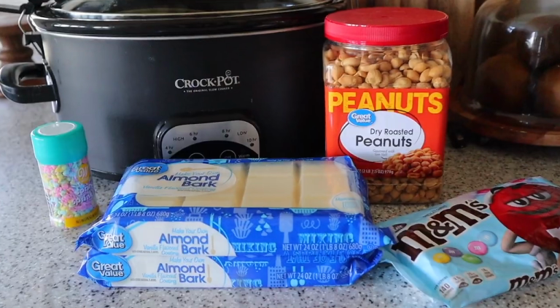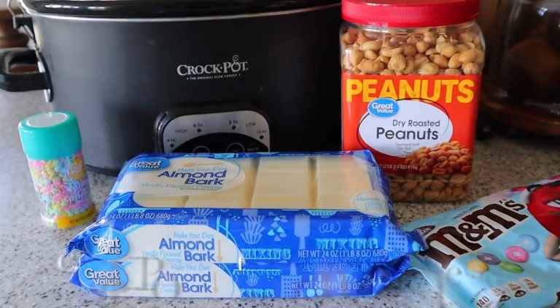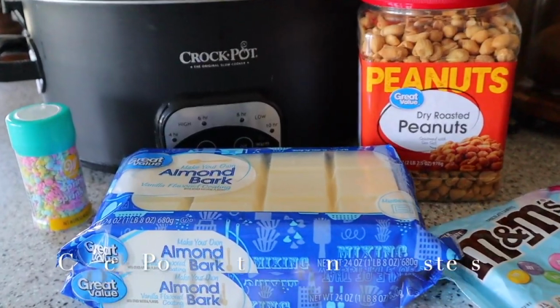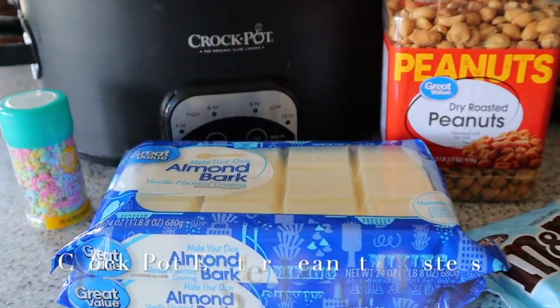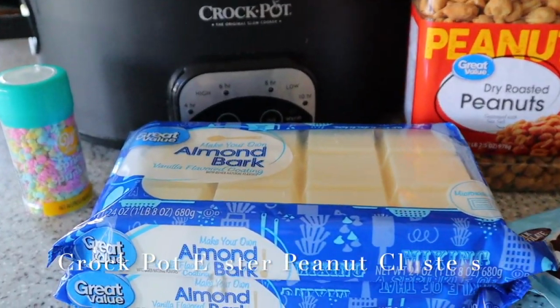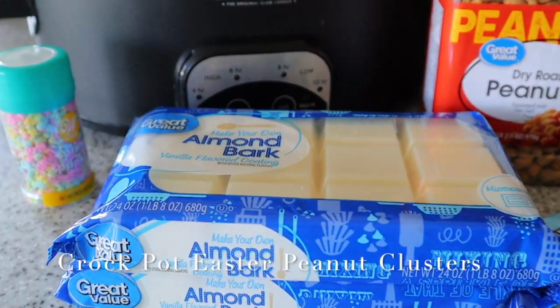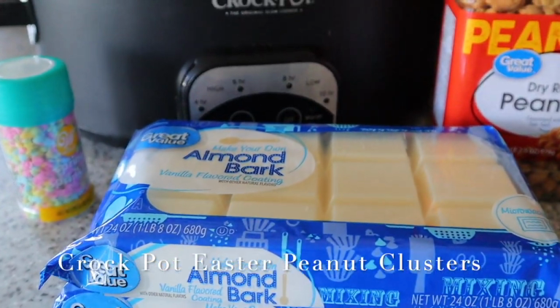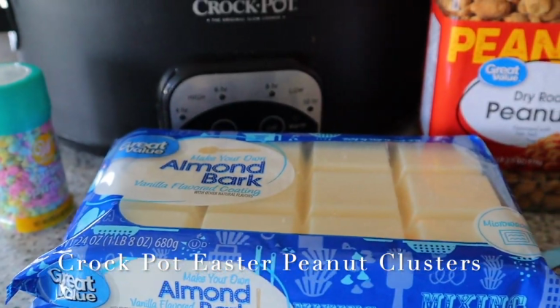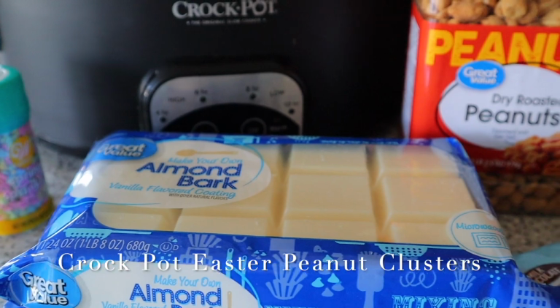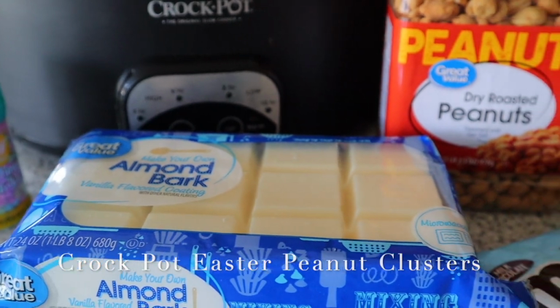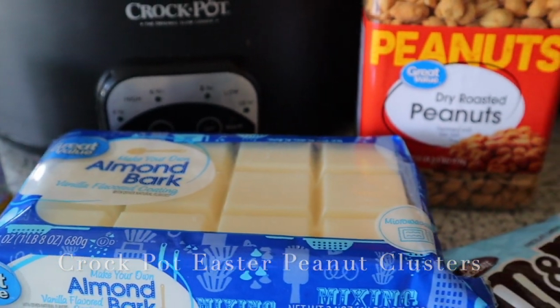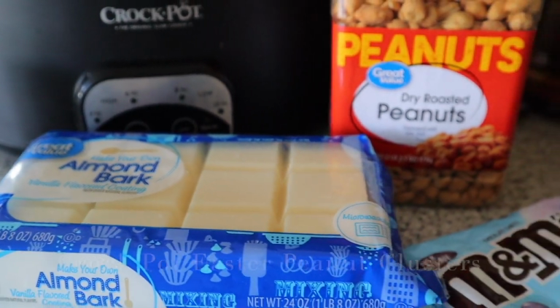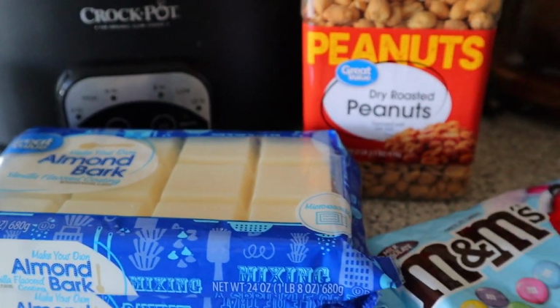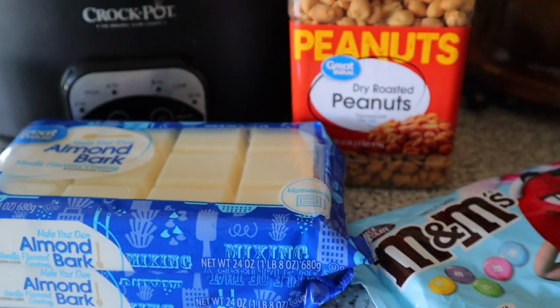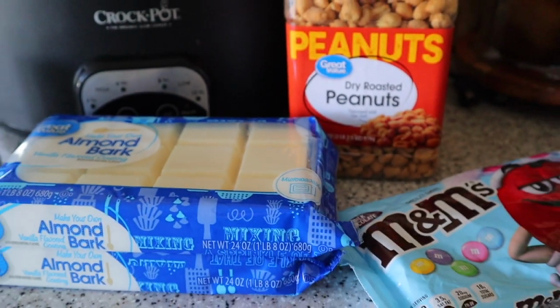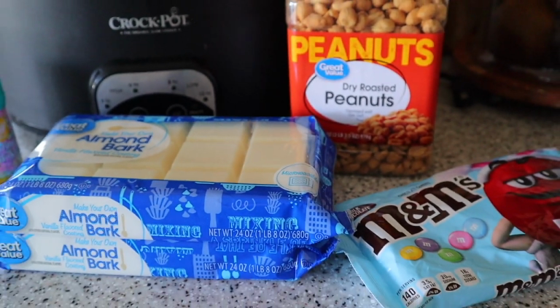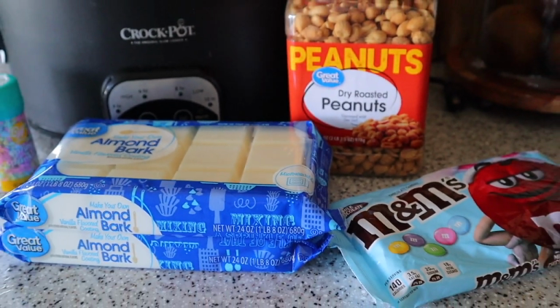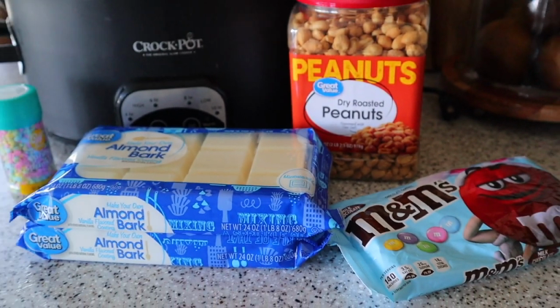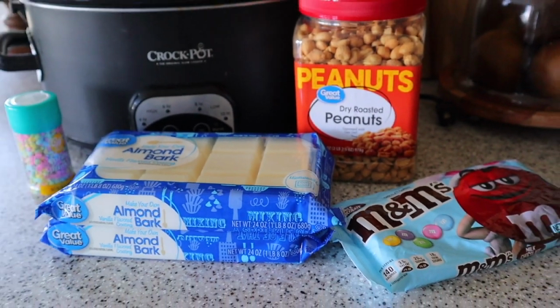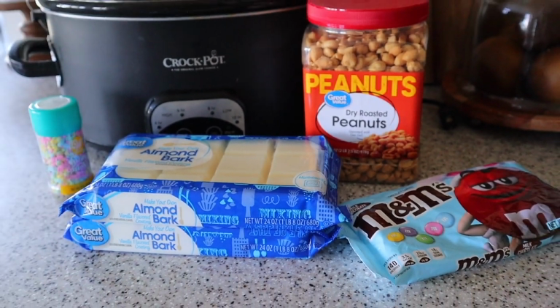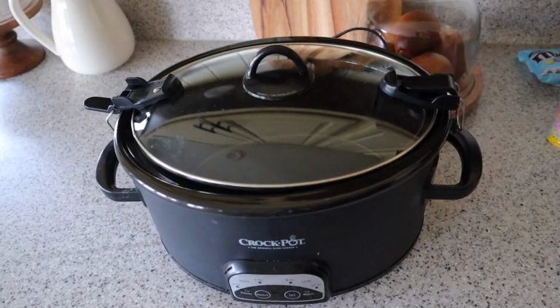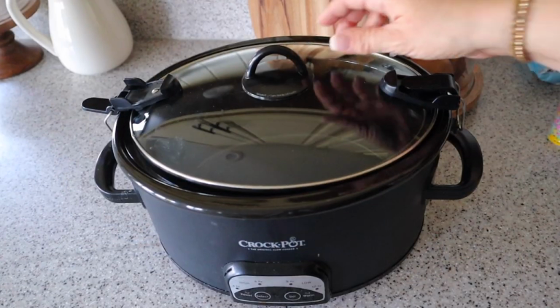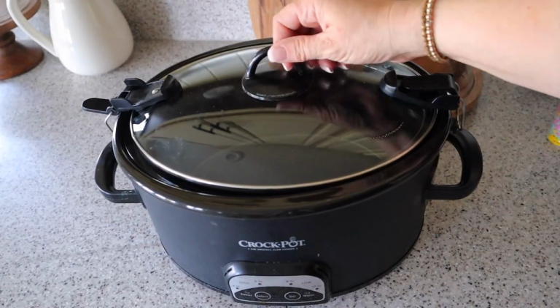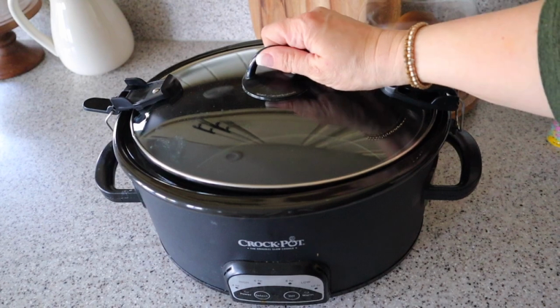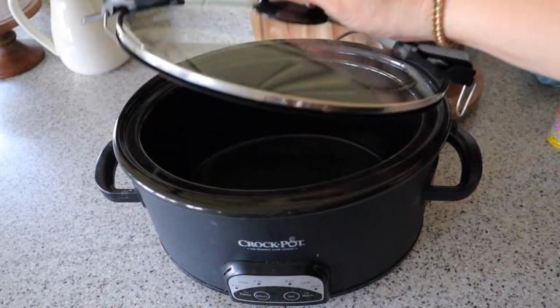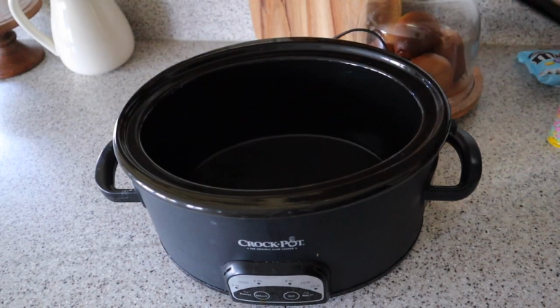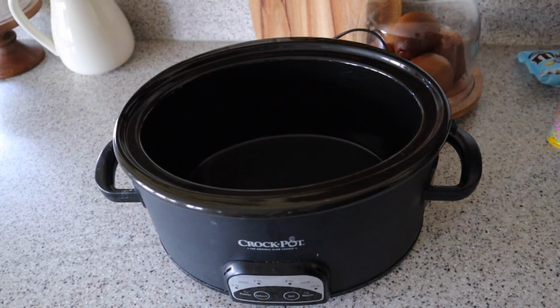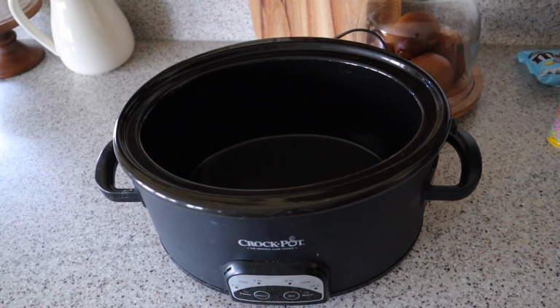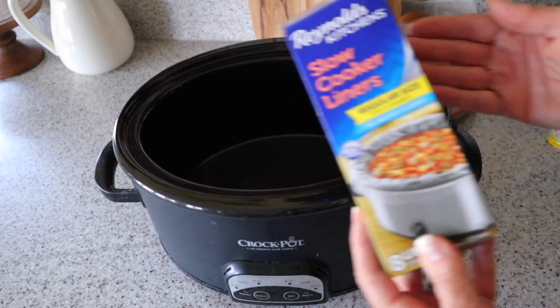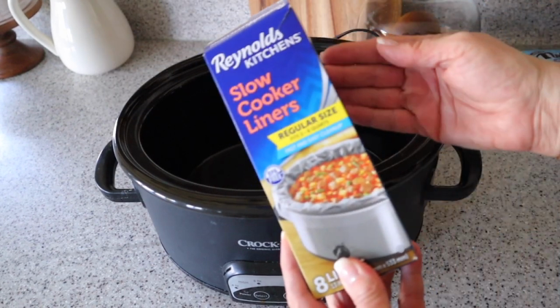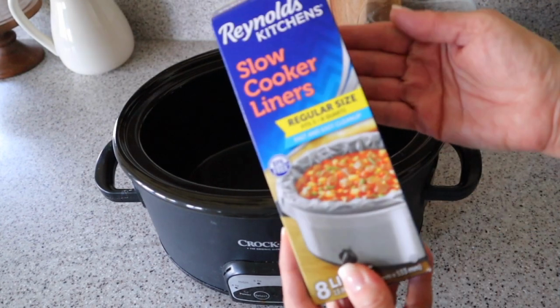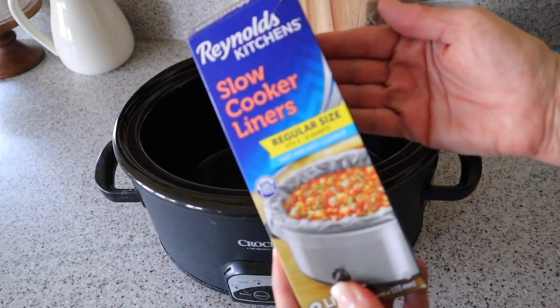The first five ingredient recipe I'm going to be sharing is crock pot Easter peanut clusters. You're going to need dry roasted peanuts, almond bark, M&Ms, and sprinkles for this recipe.